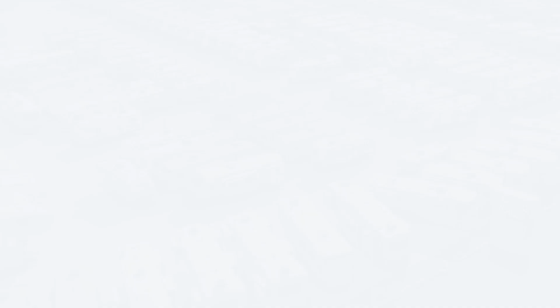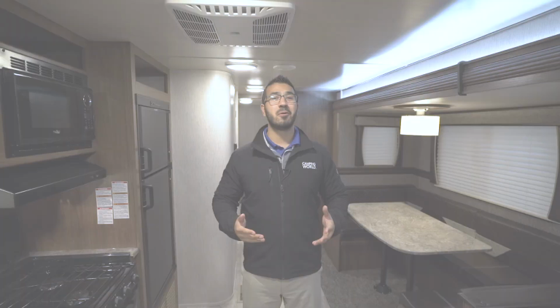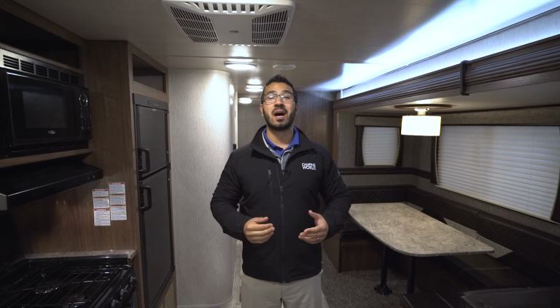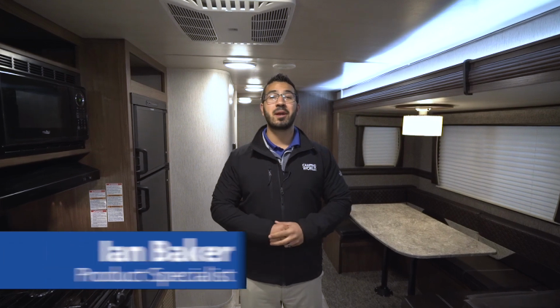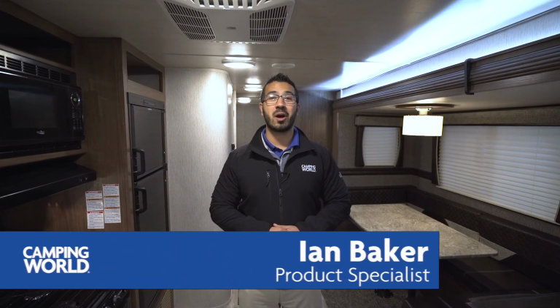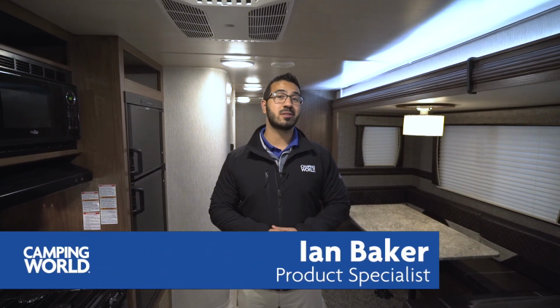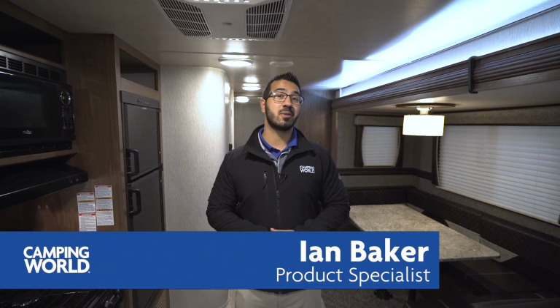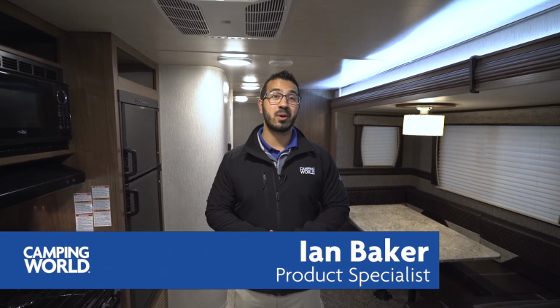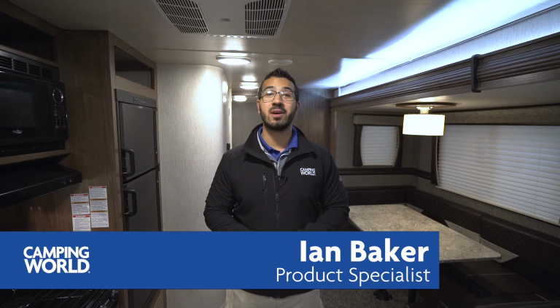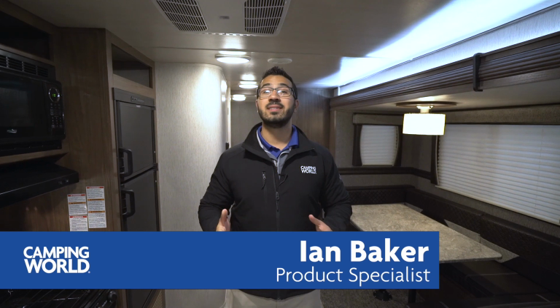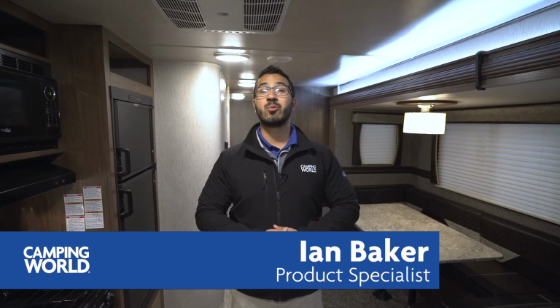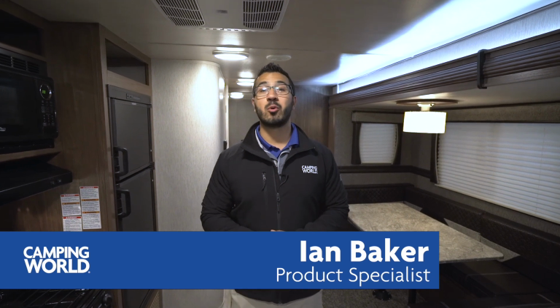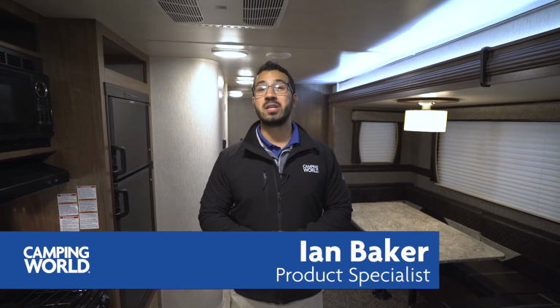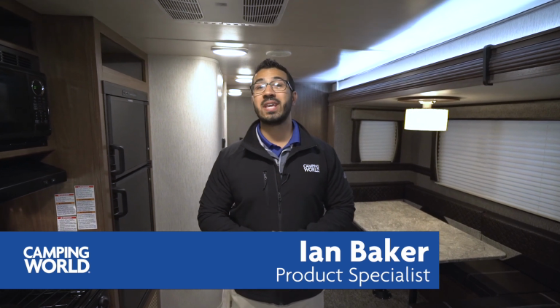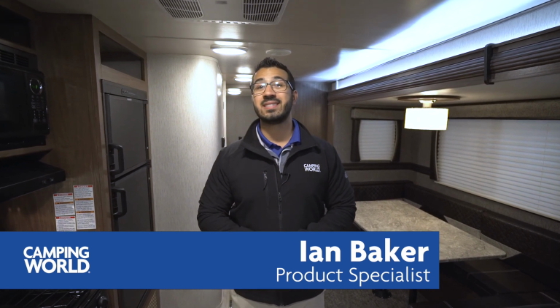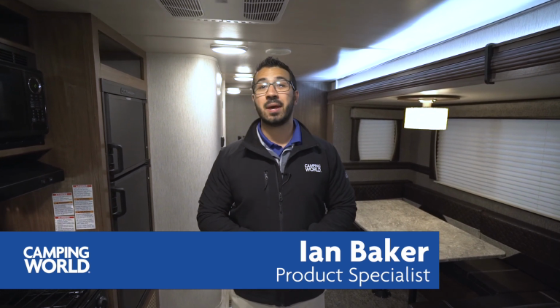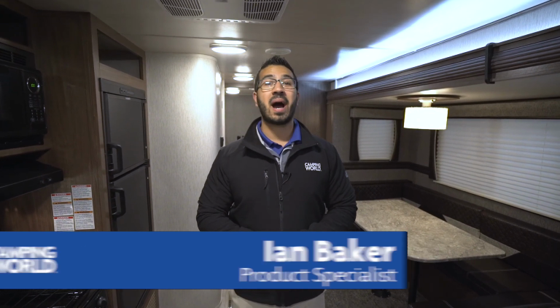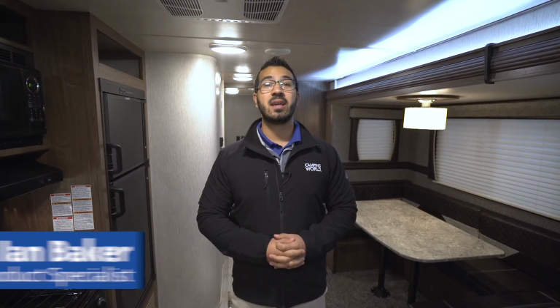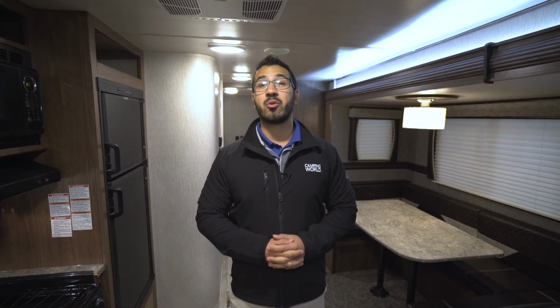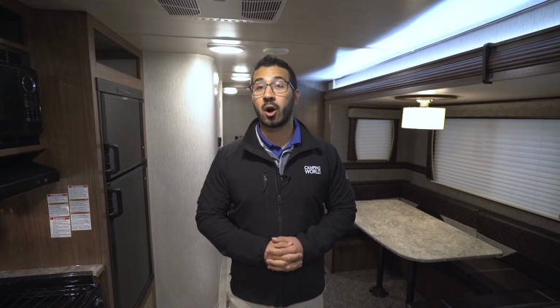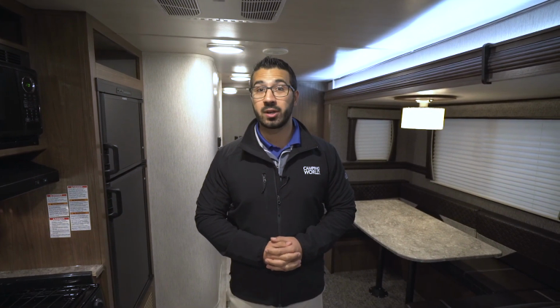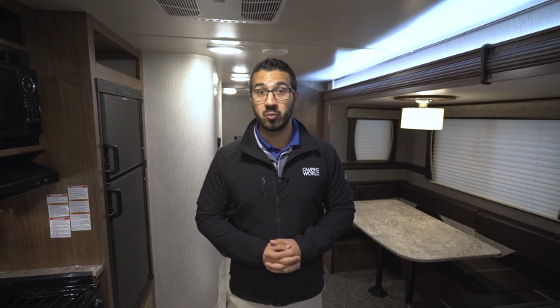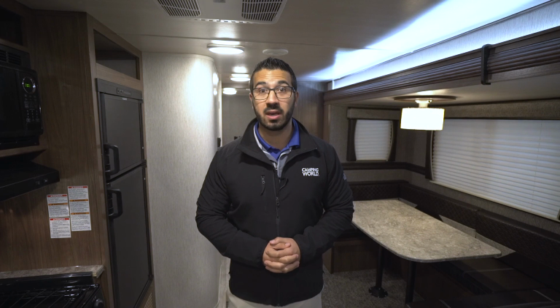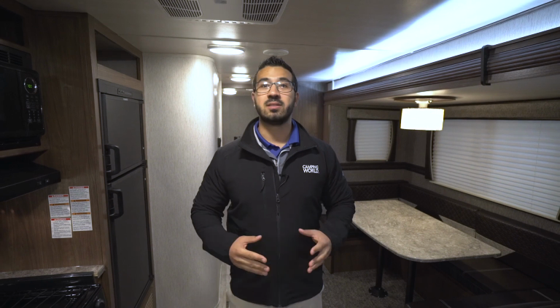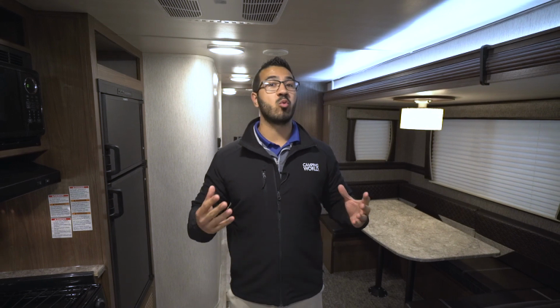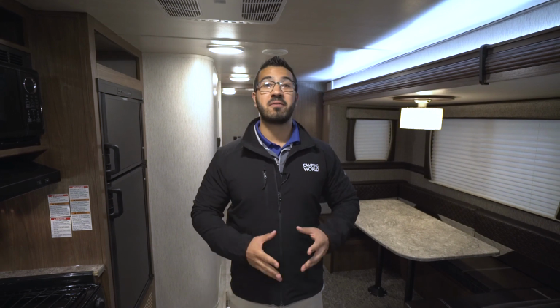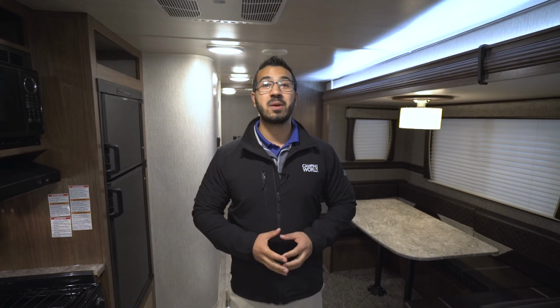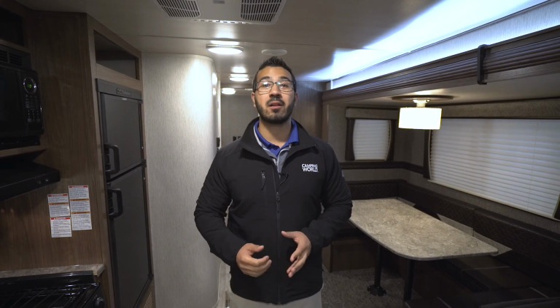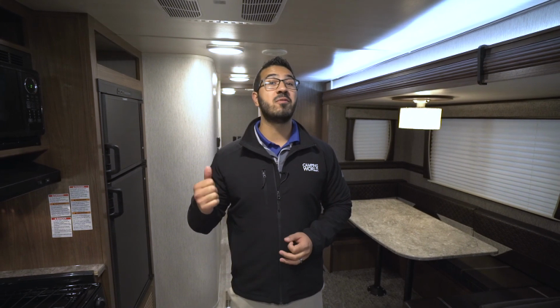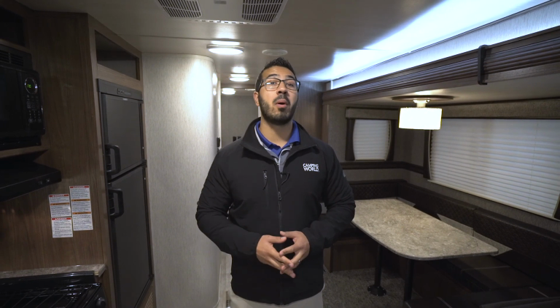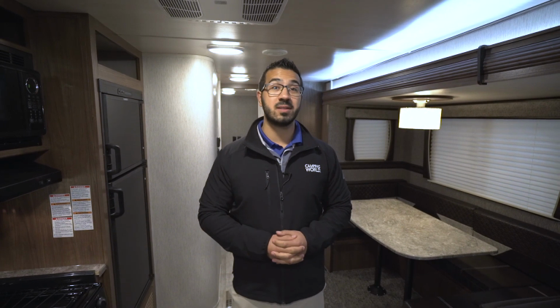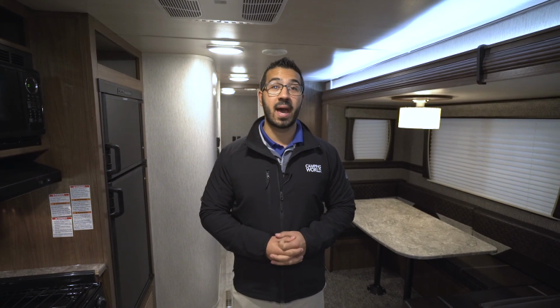Hi folks, I'm Ian Baker, the product specialist with Camping World, and today we're going to go over the 2018 Pioneer 300 QB. This is a great family model with four bunks in the back.